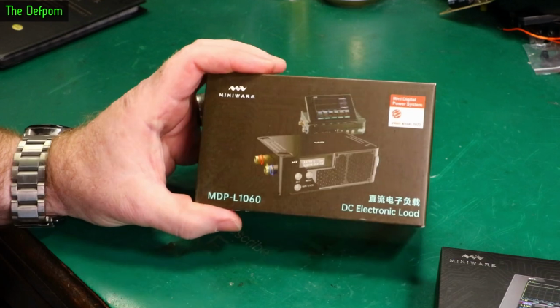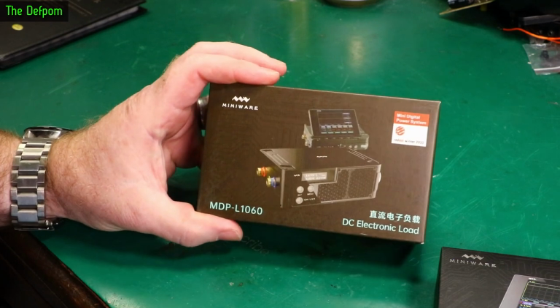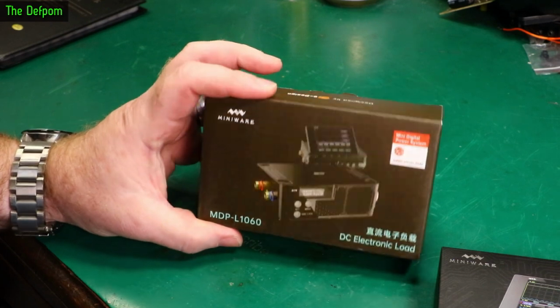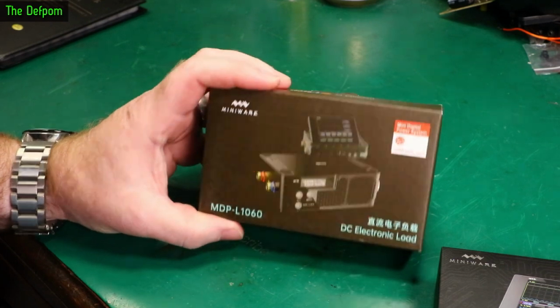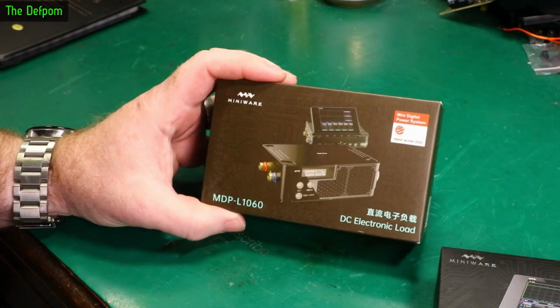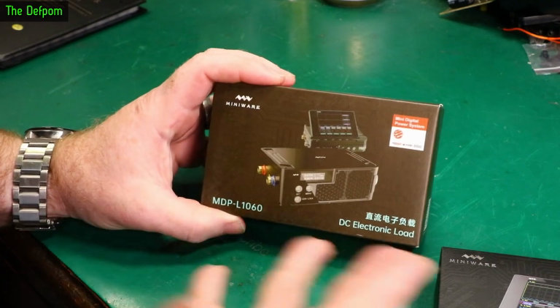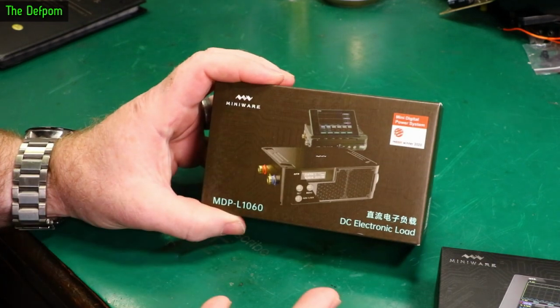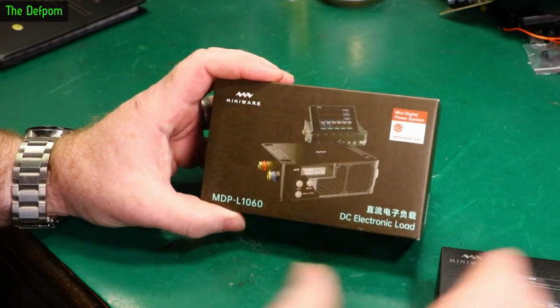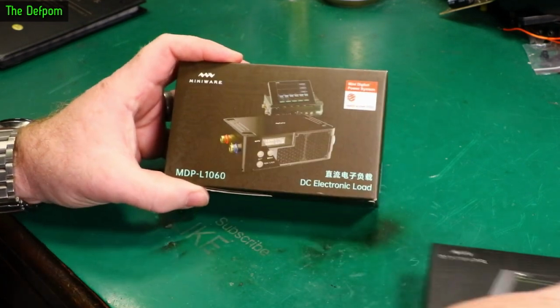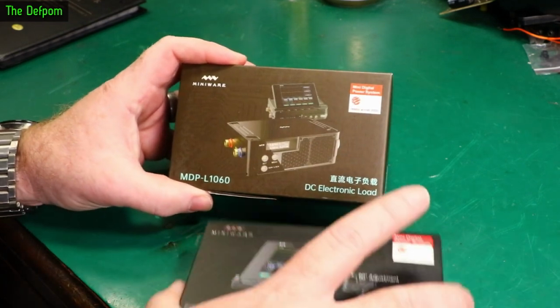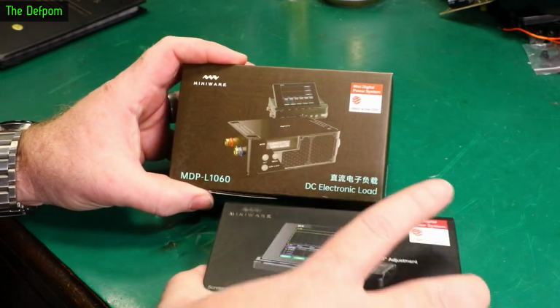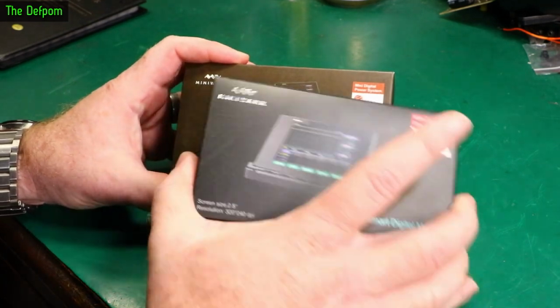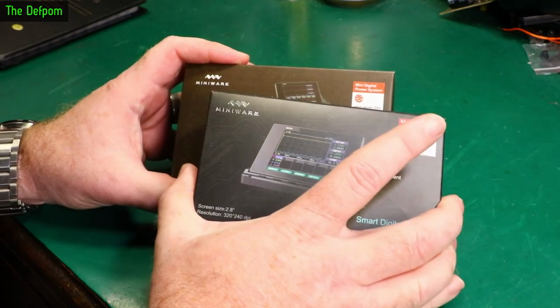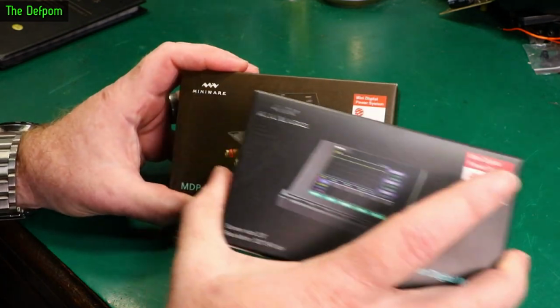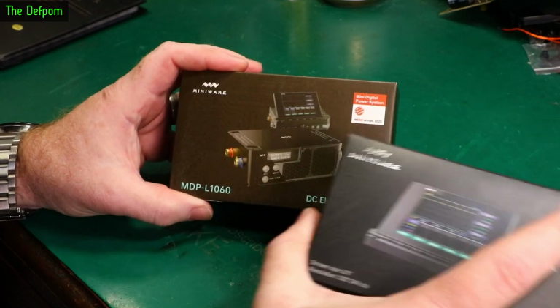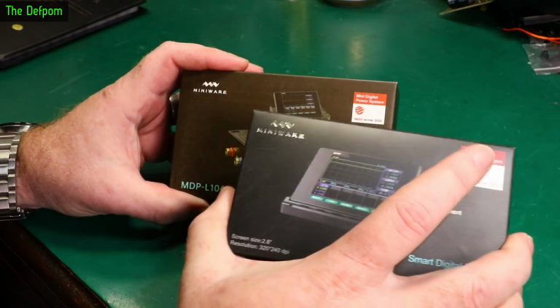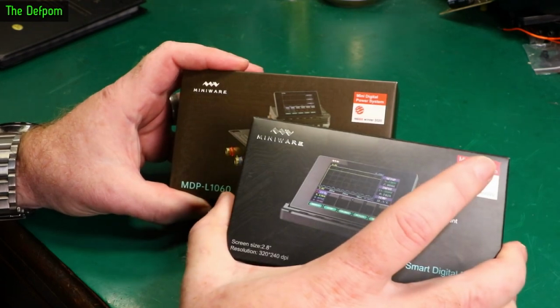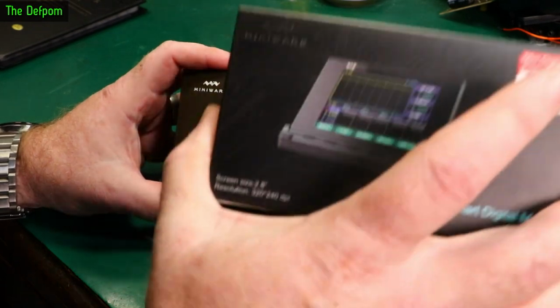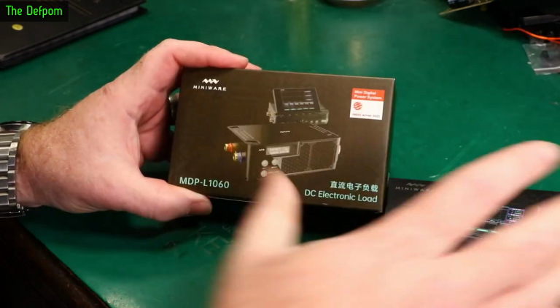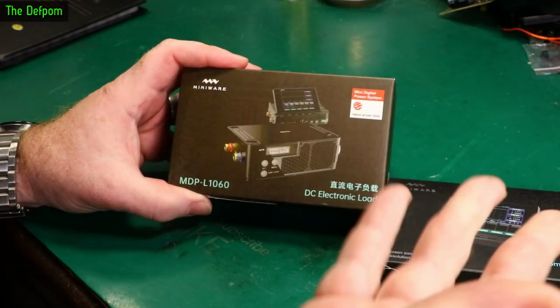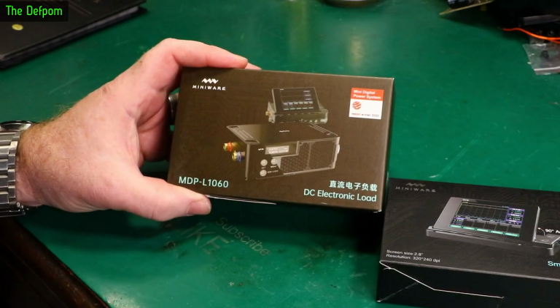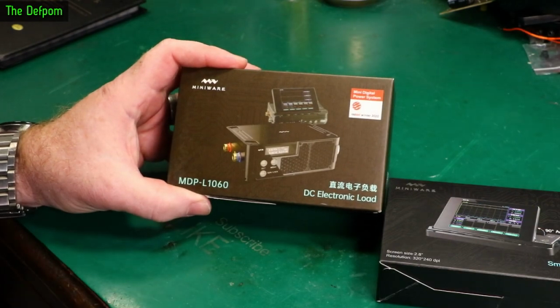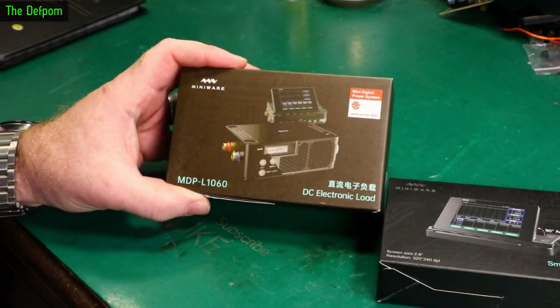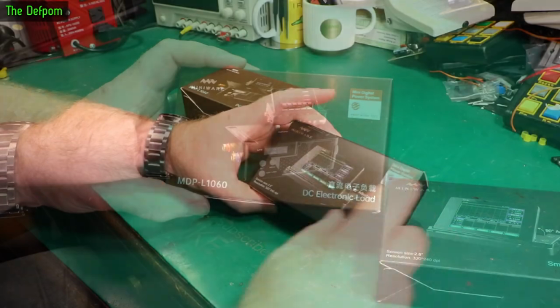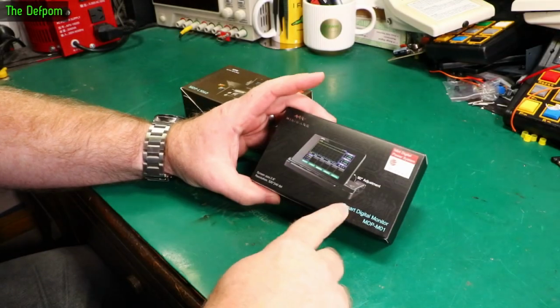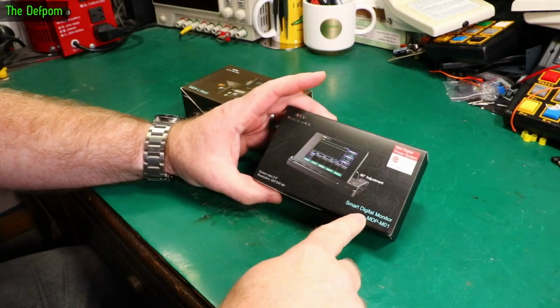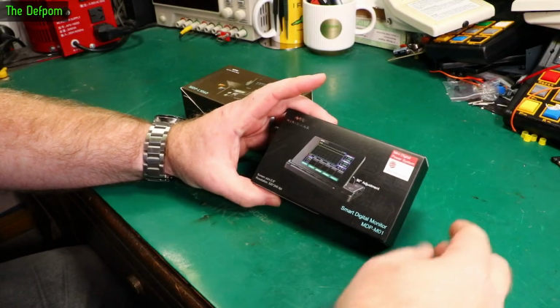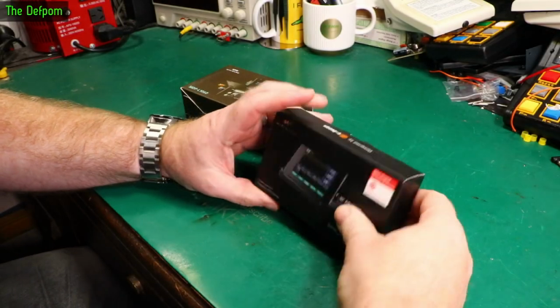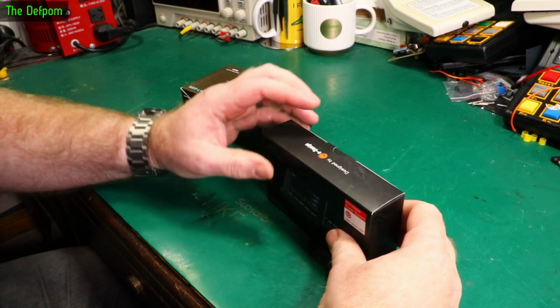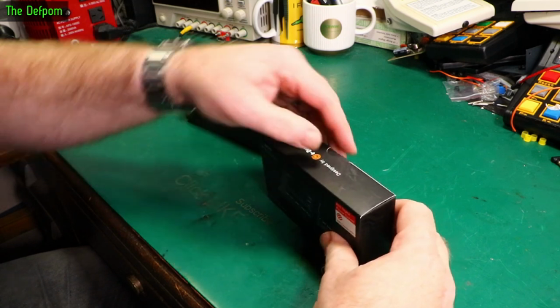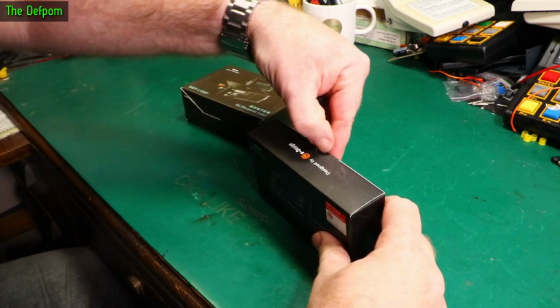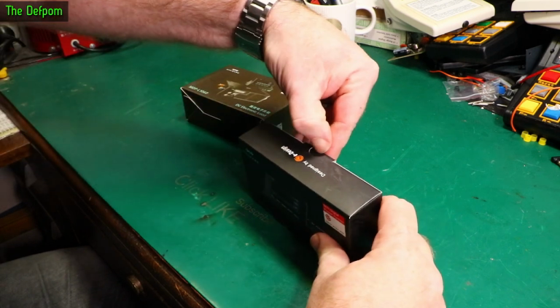I'm going to show you what it looks like. I haven't played with these yet myself - I've got no idea. I need to actually unpack these things and have a look at them. We're both discovering these at the same time. So I'm going to look at the MDP-M01 first.